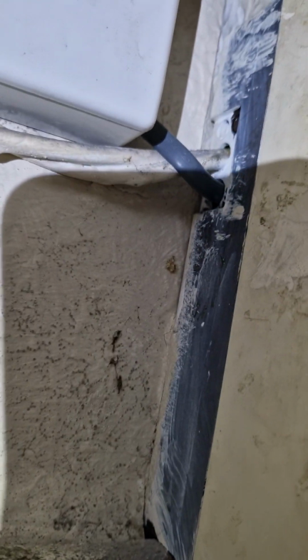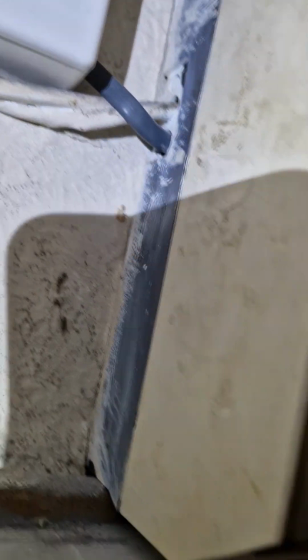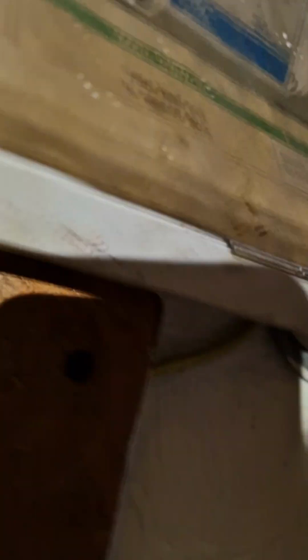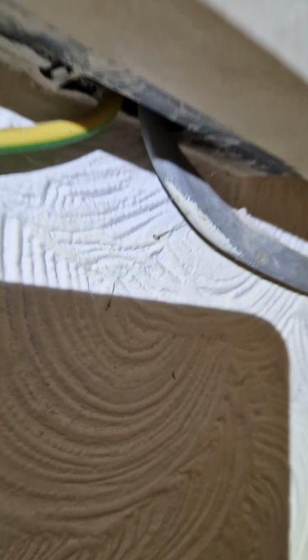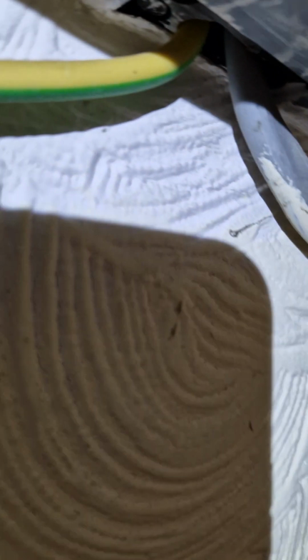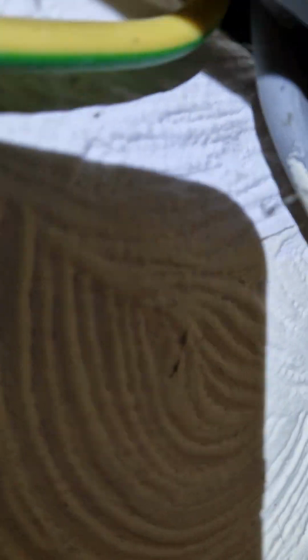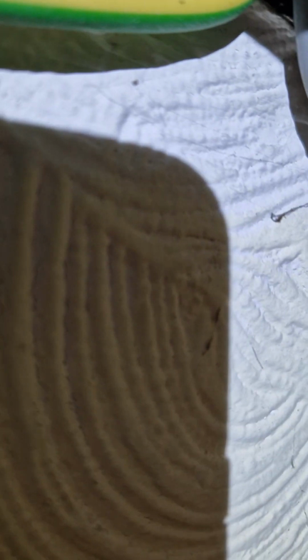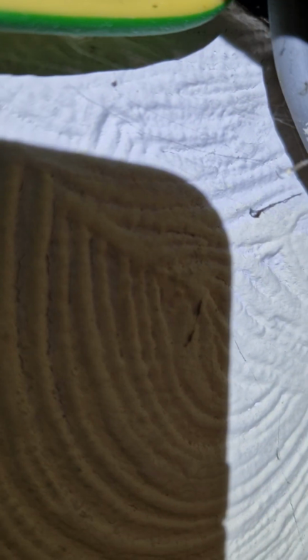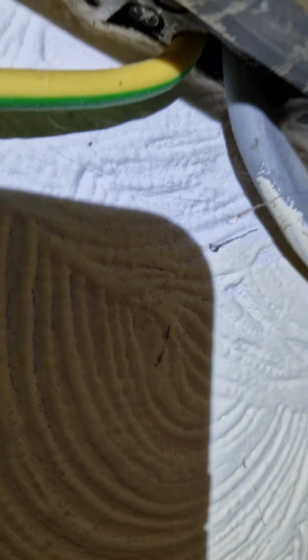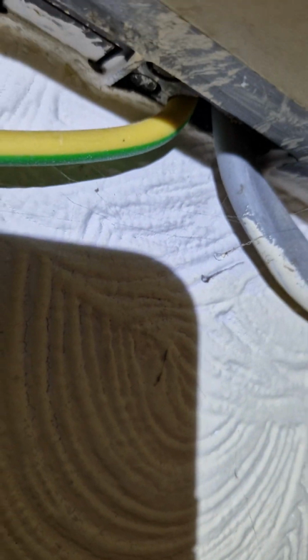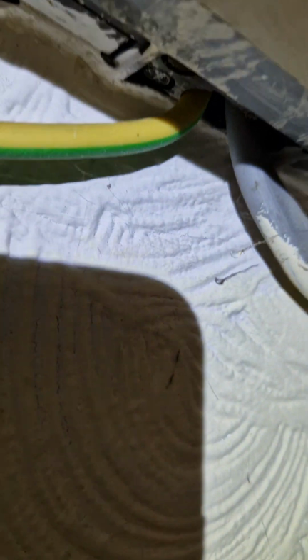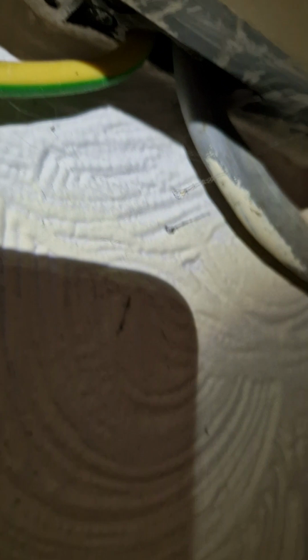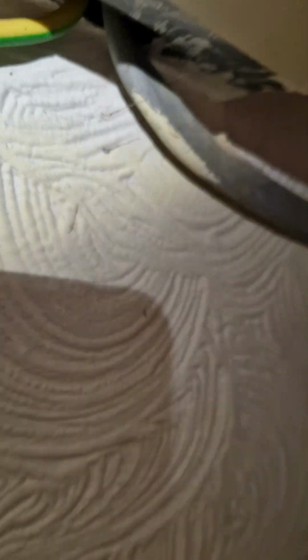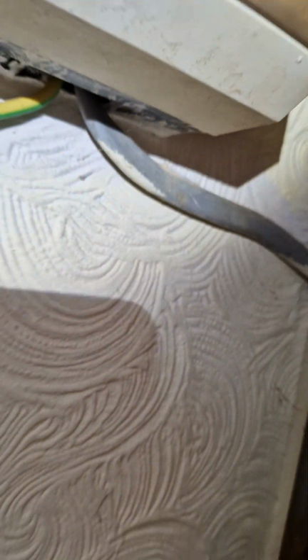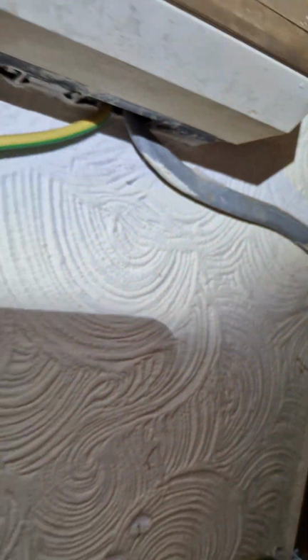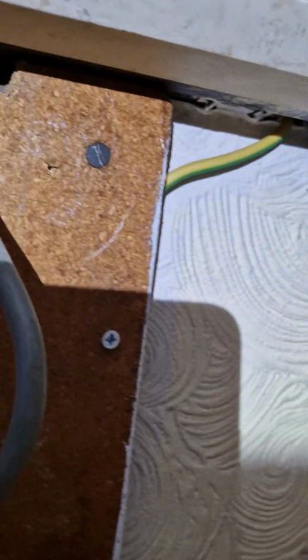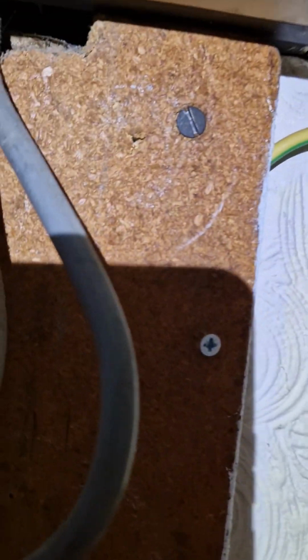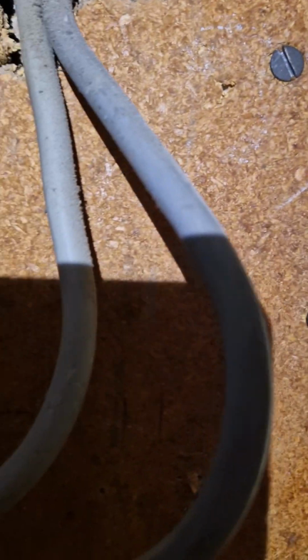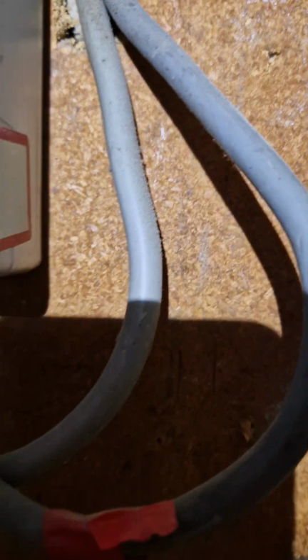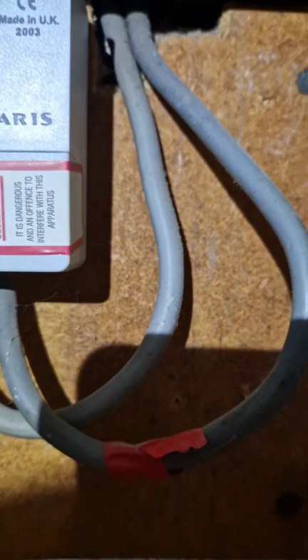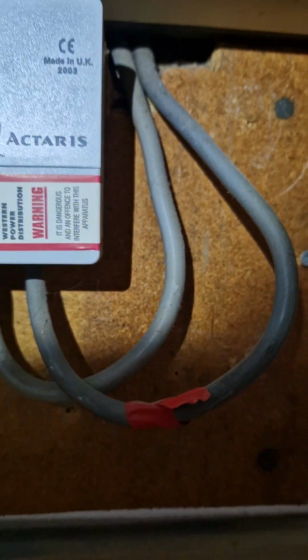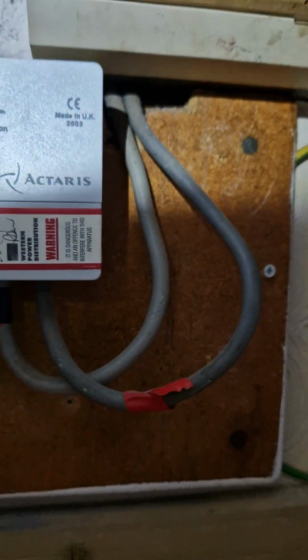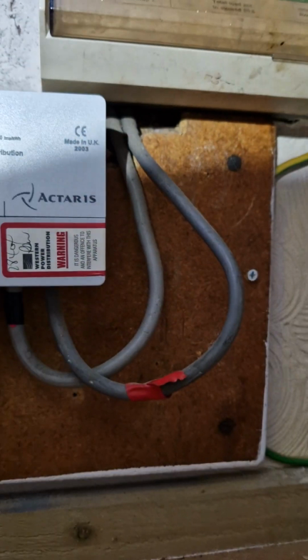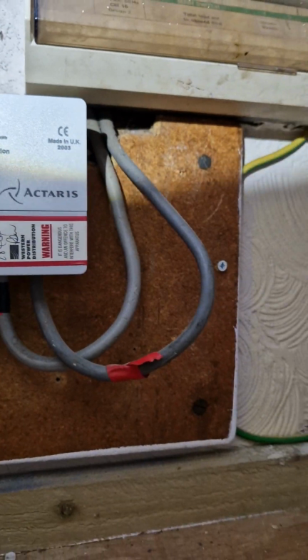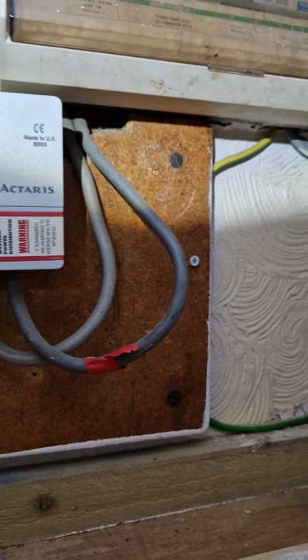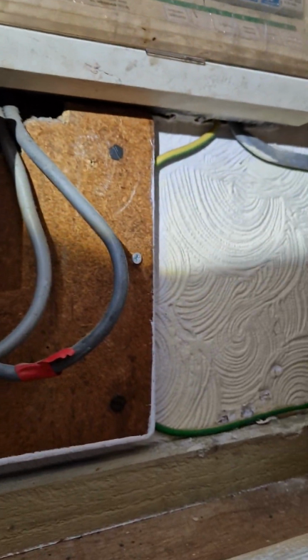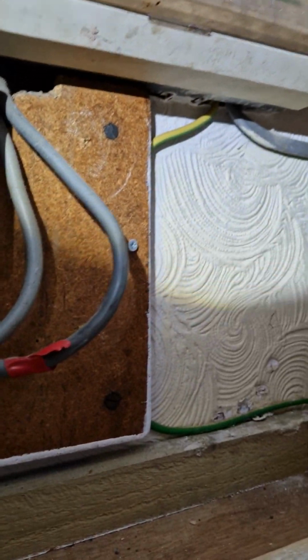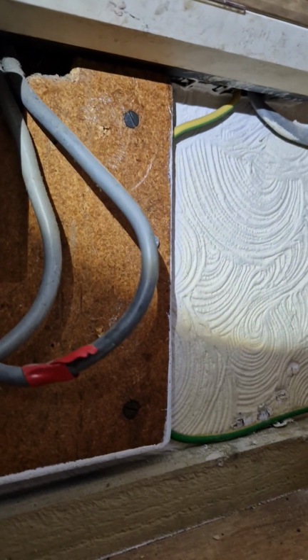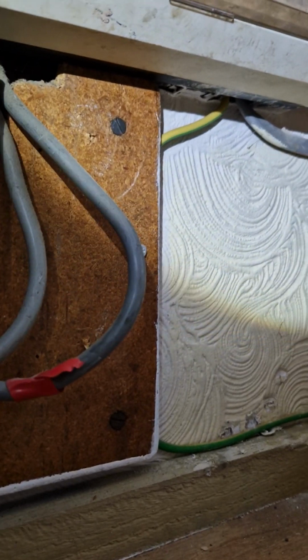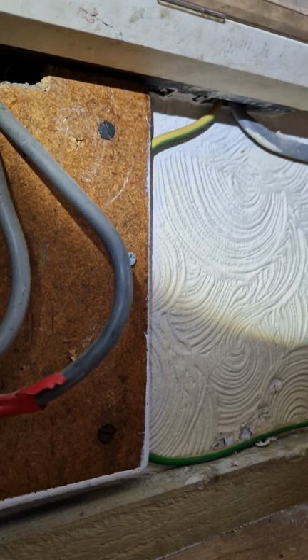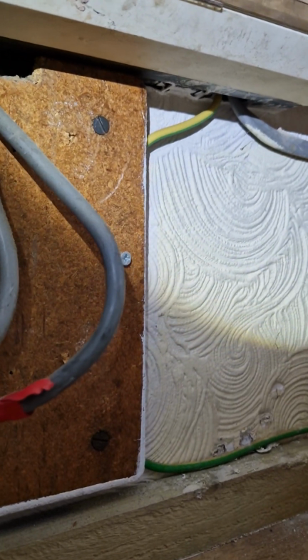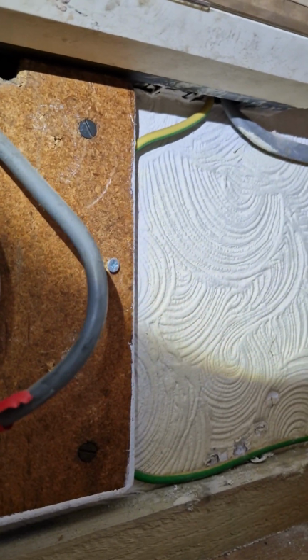The IP rating on the board has been compromised in more than one location, and it's got 16mm tails, so that's going to have to be sorted.